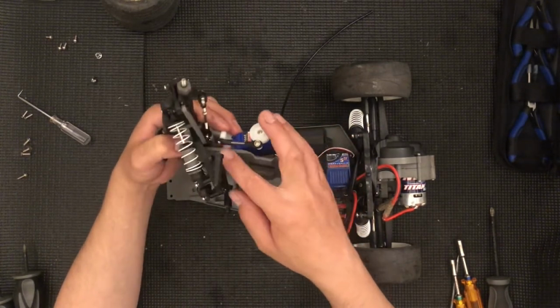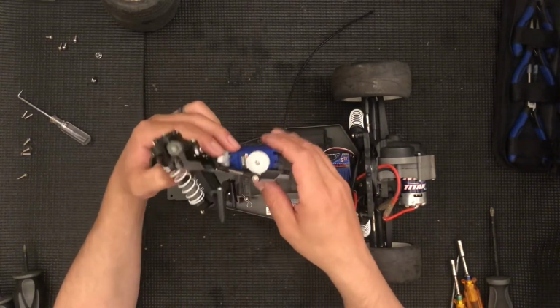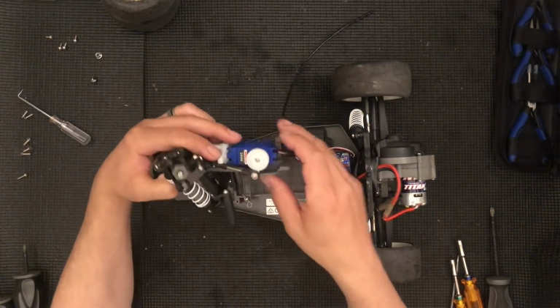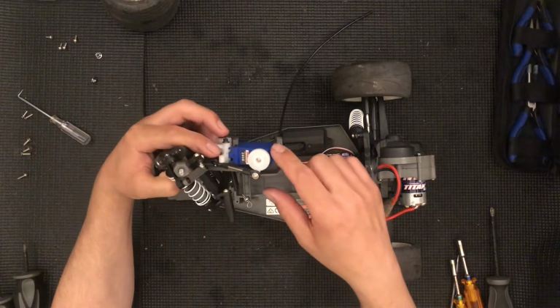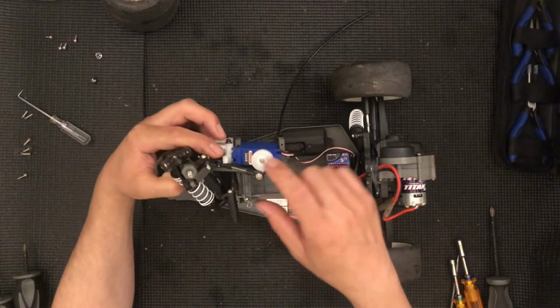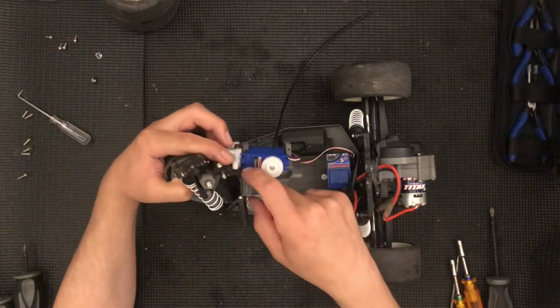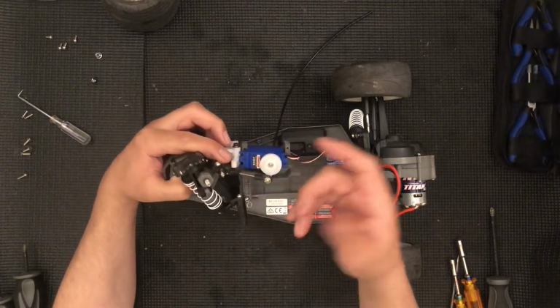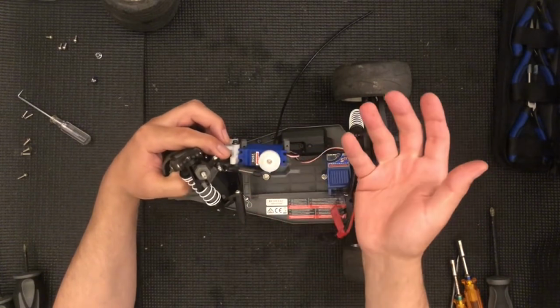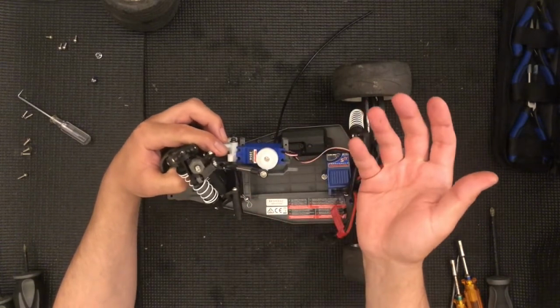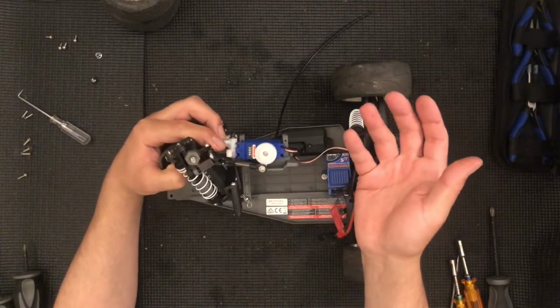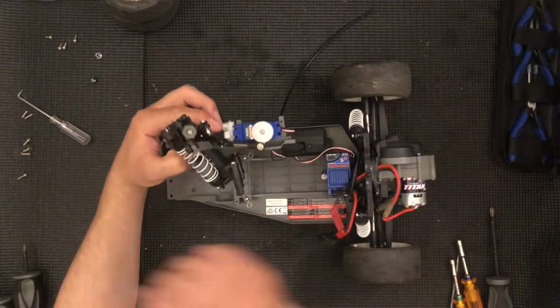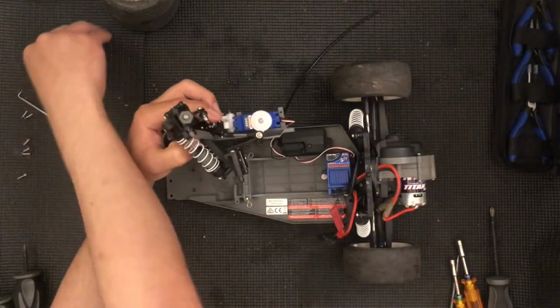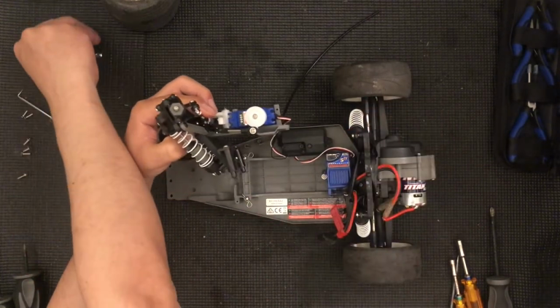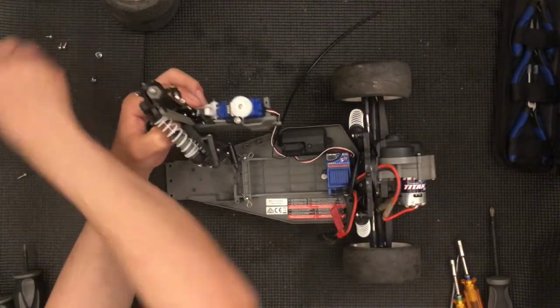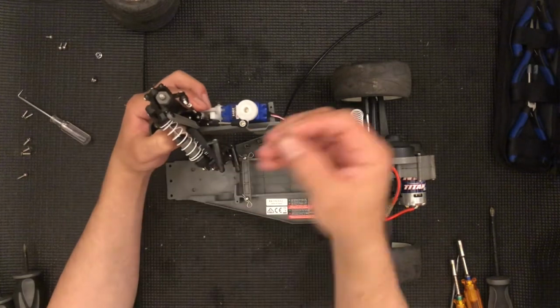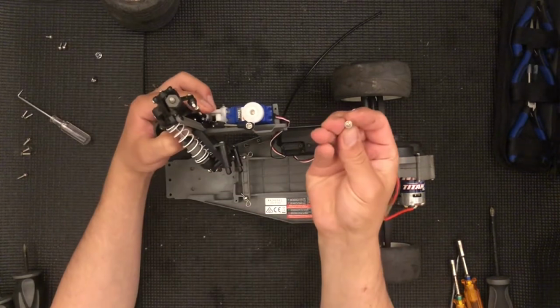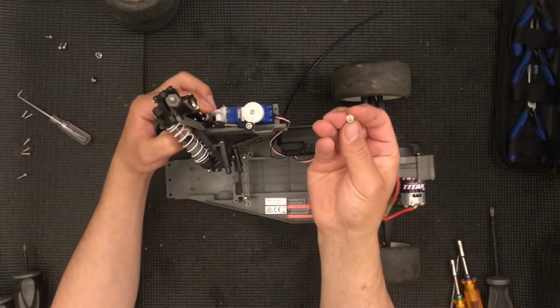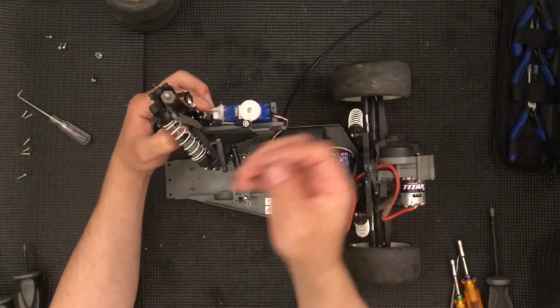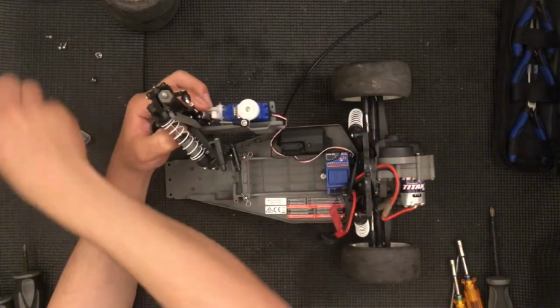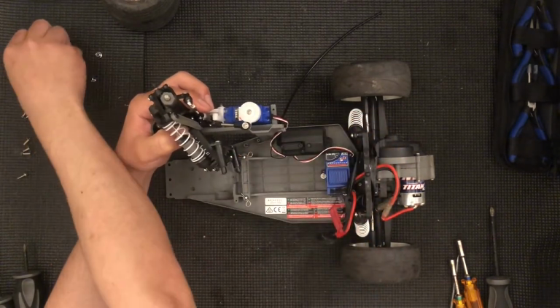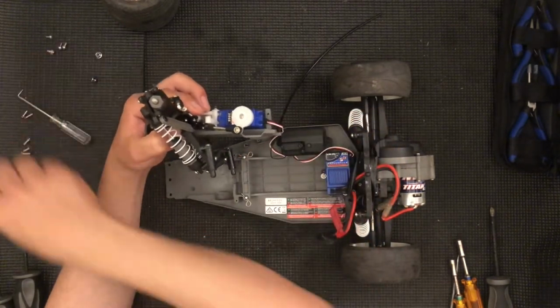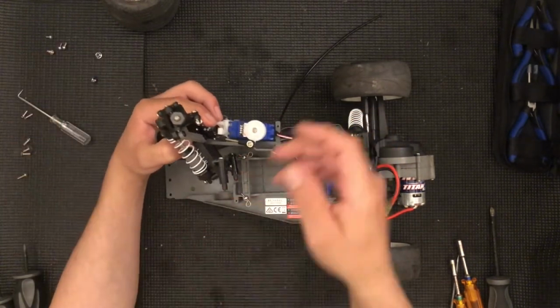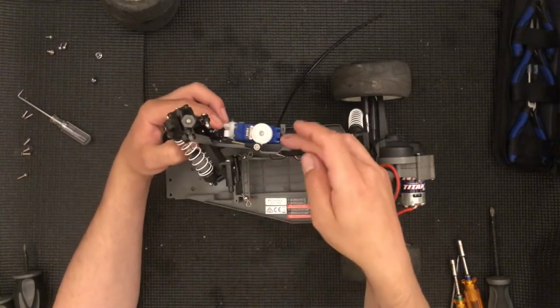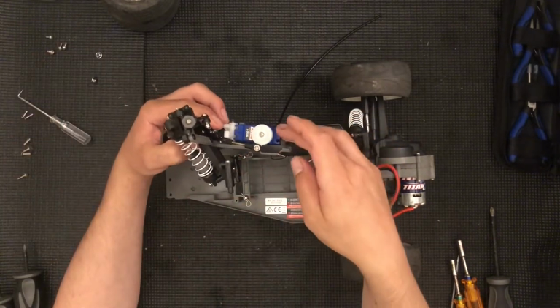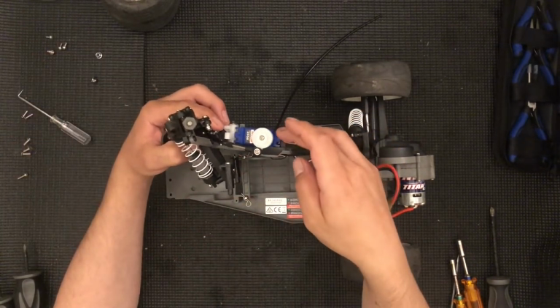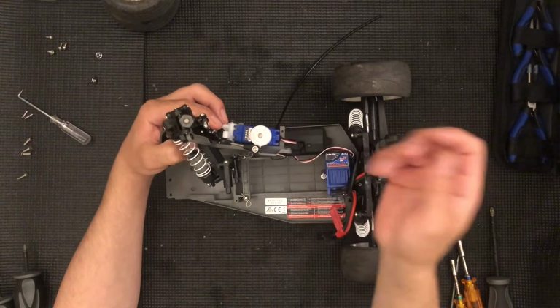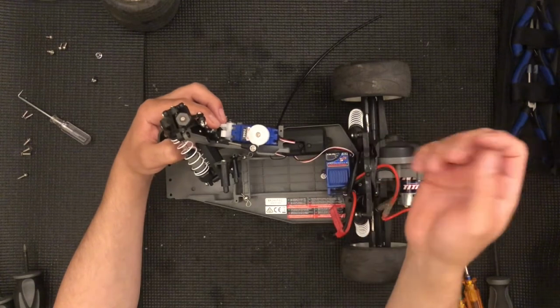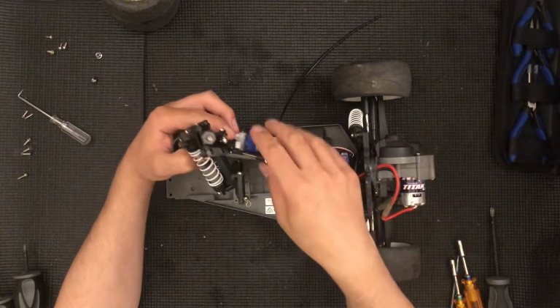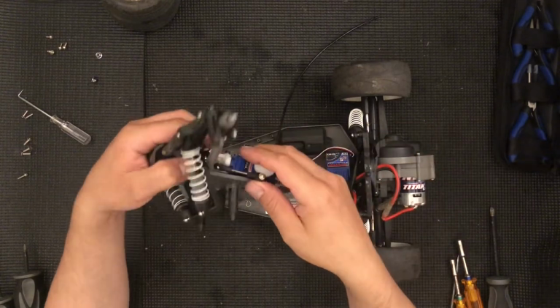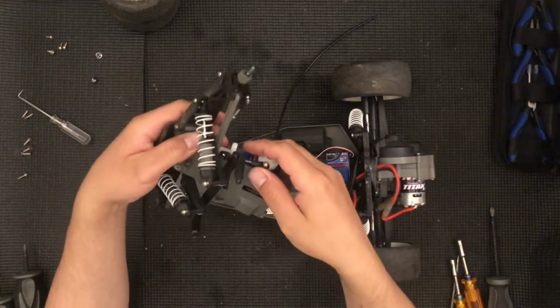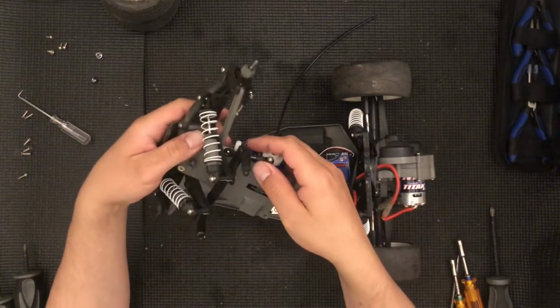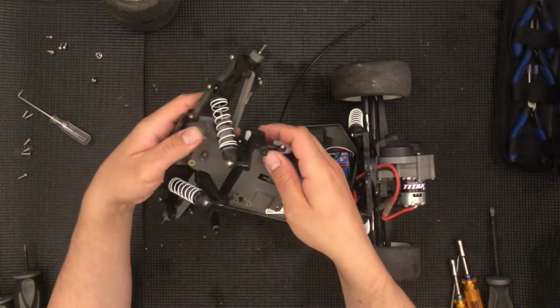Move it straight and then you have four screws right over here — again Phillips 2. If you have one of the newer models with hex screws you will need a two millimeter driver and then the servo will come out.